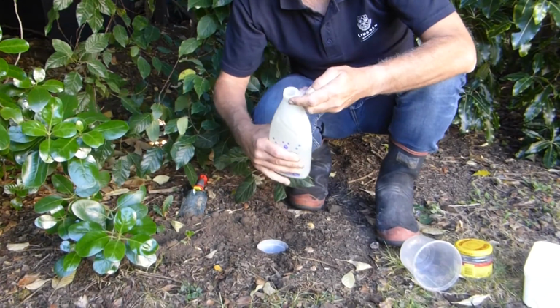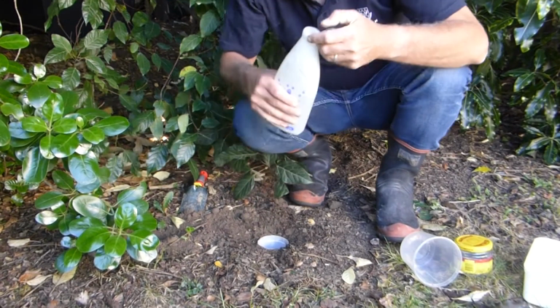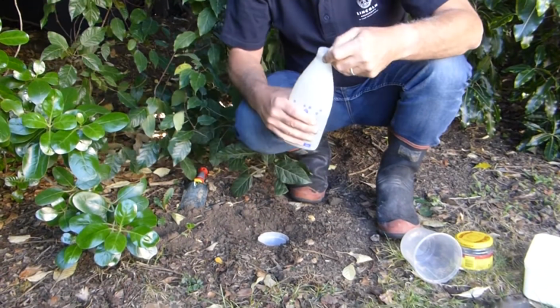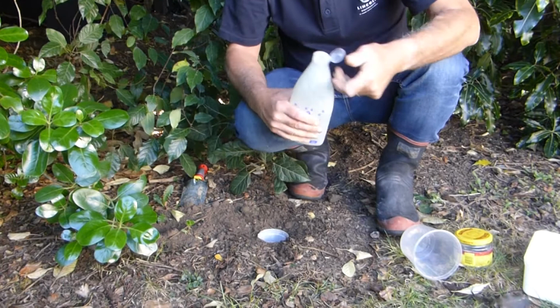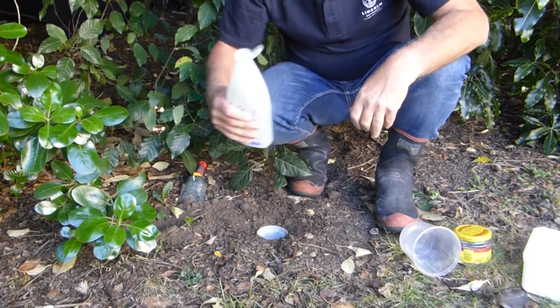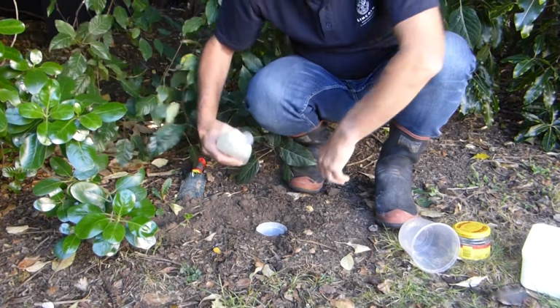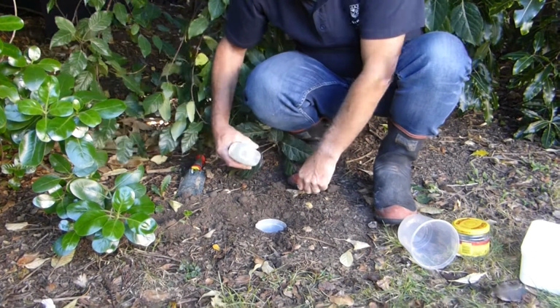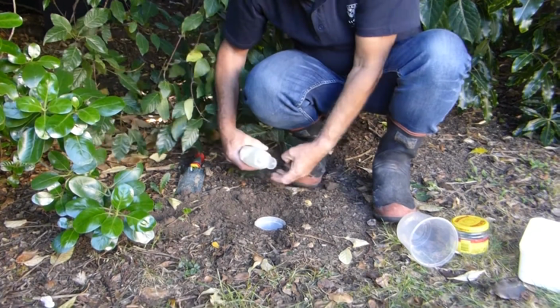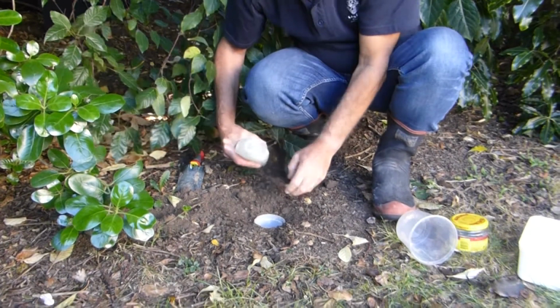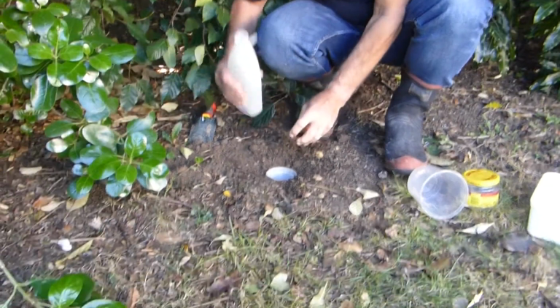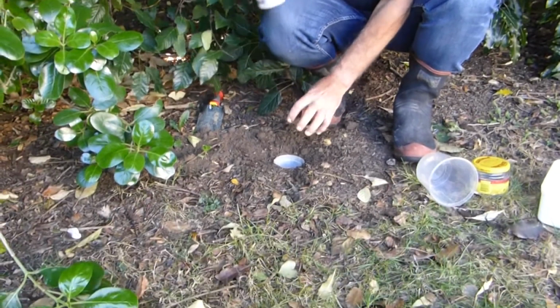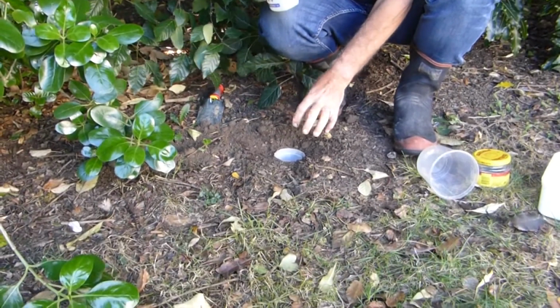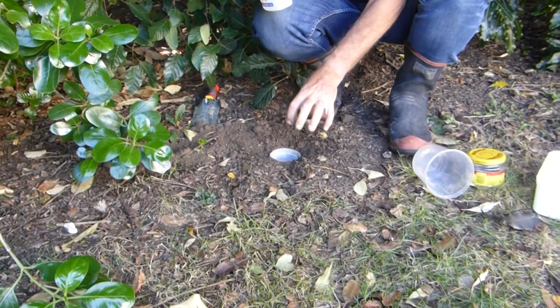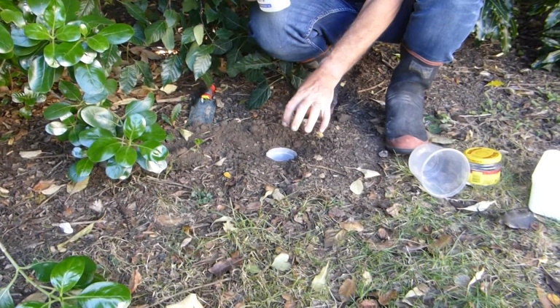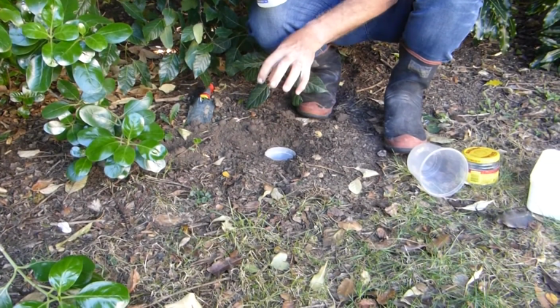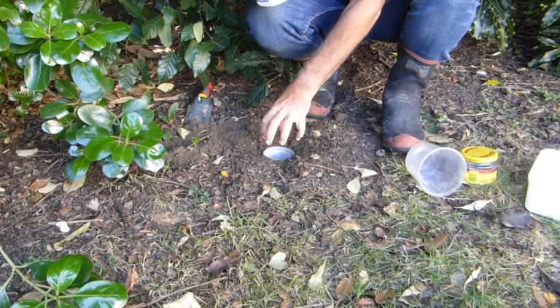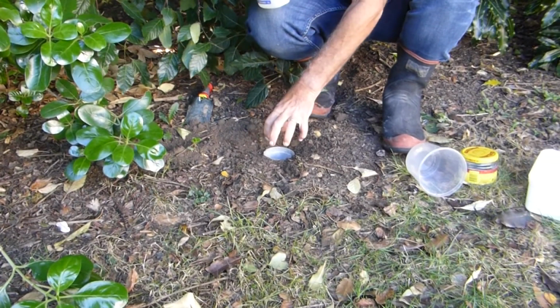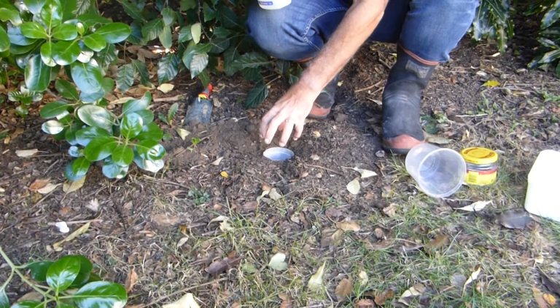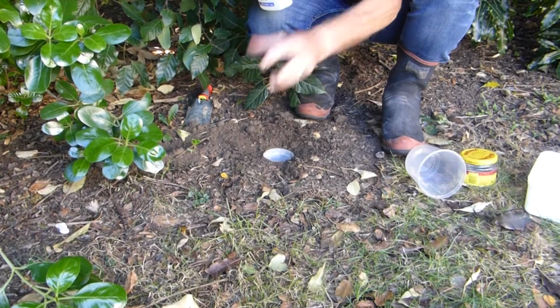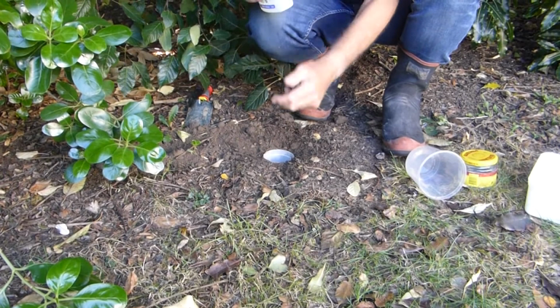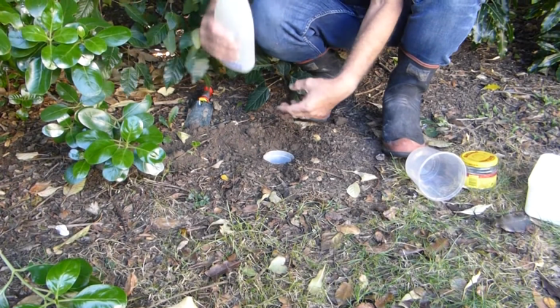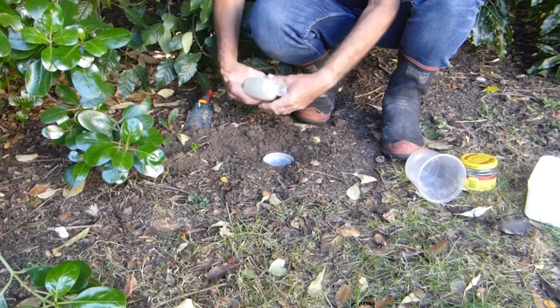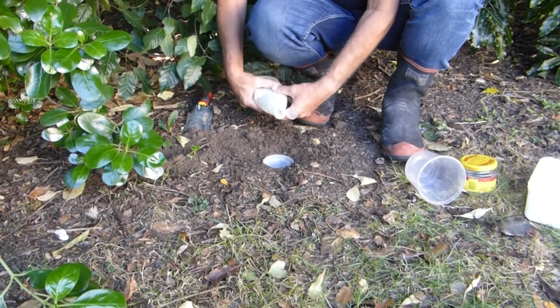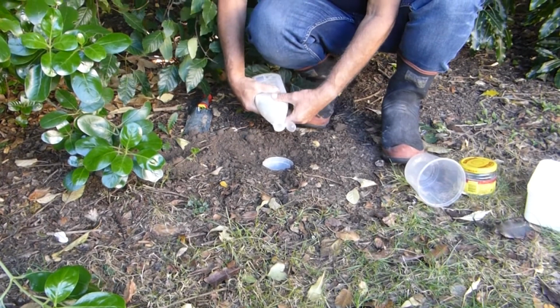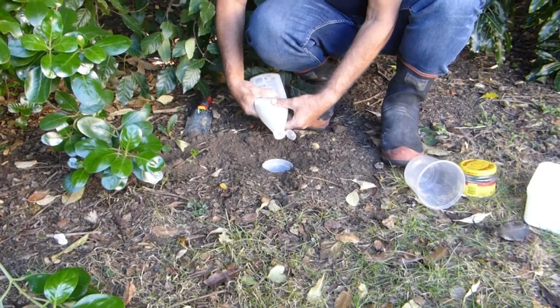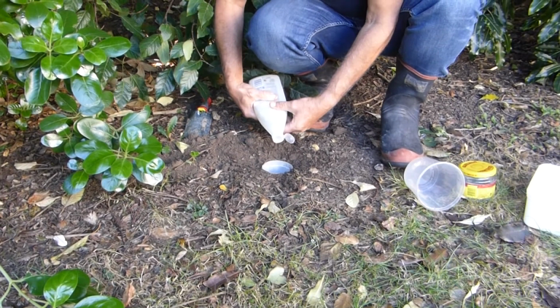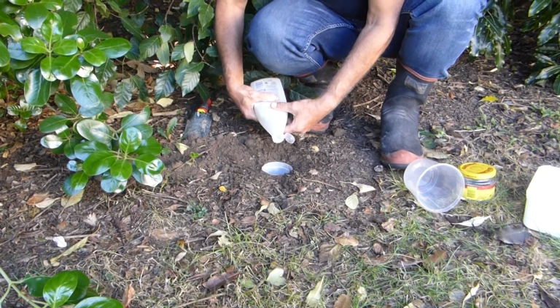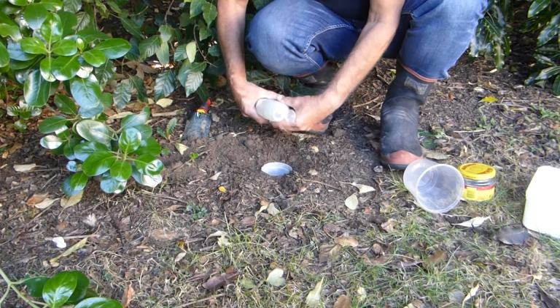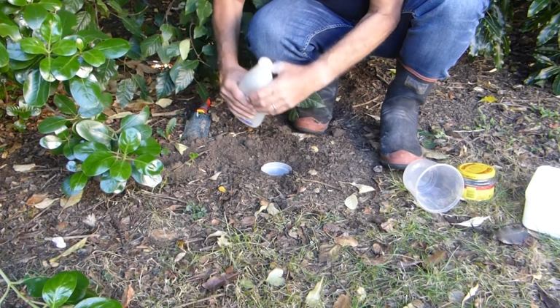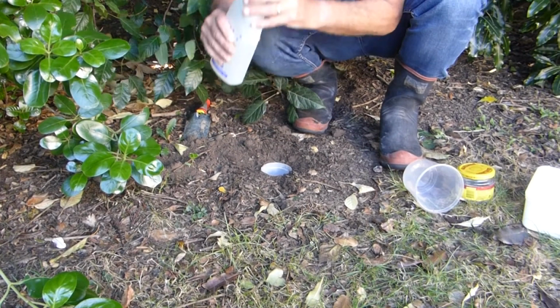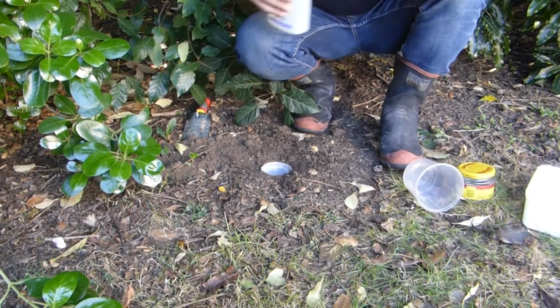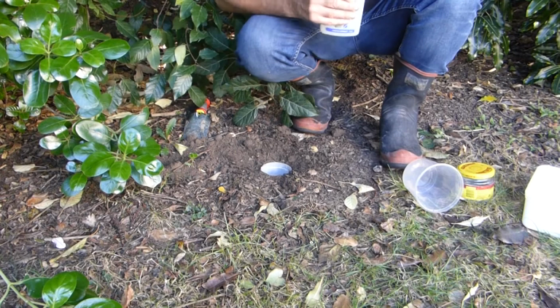And a little bit of dish liquid, which breaks the surface tension on the water so that the insects don't just land on the water and take off again — they sink into it. Just a couple of drops like that.